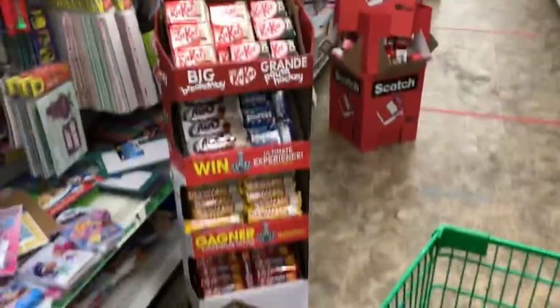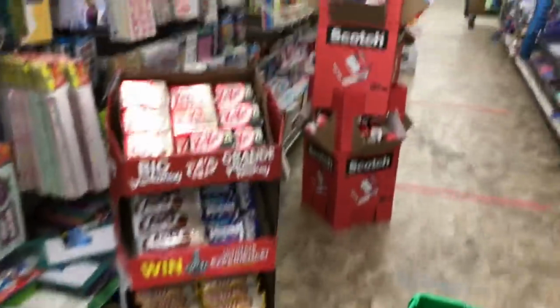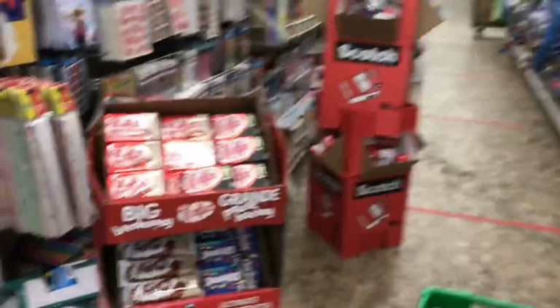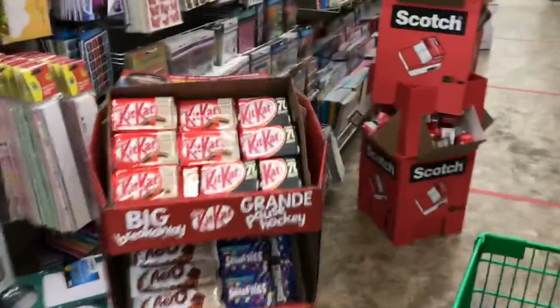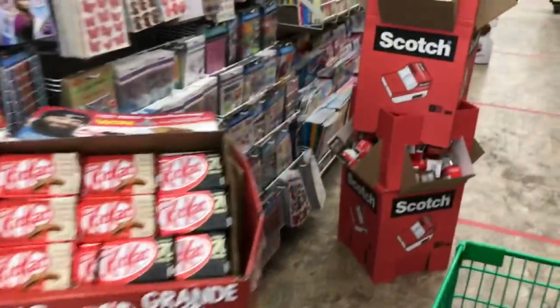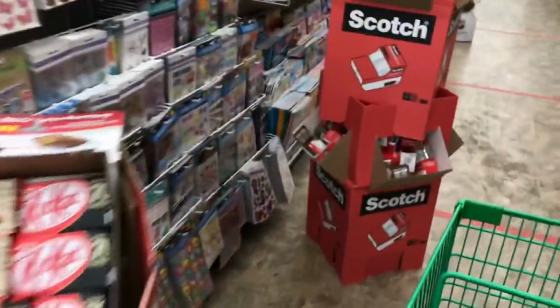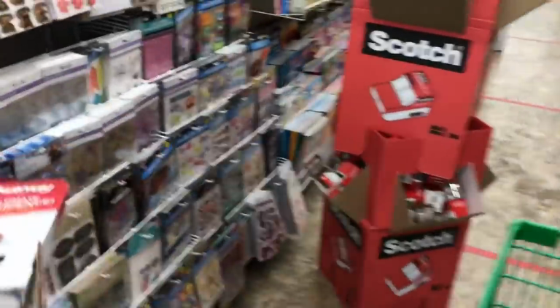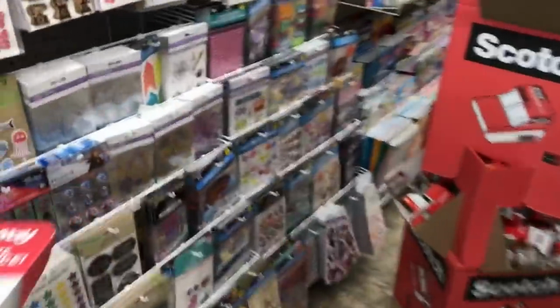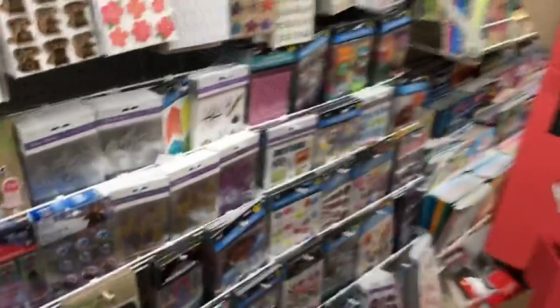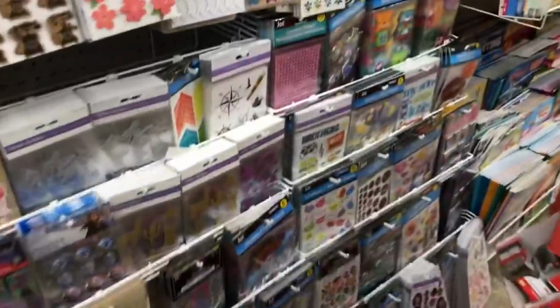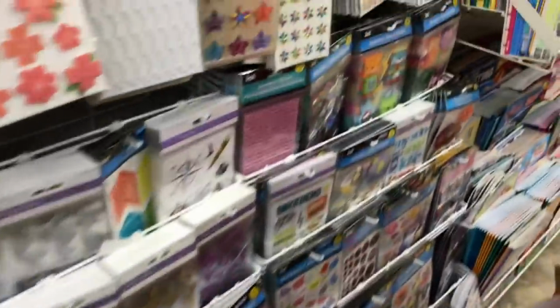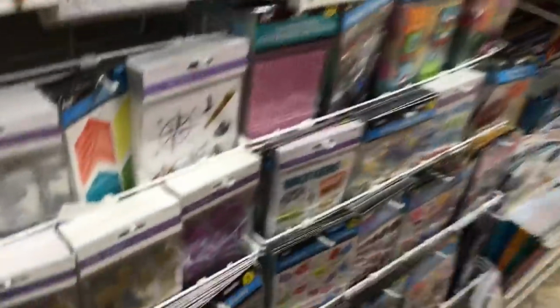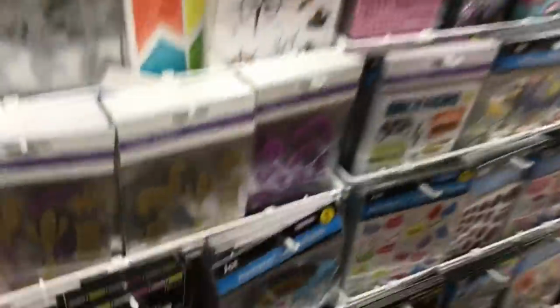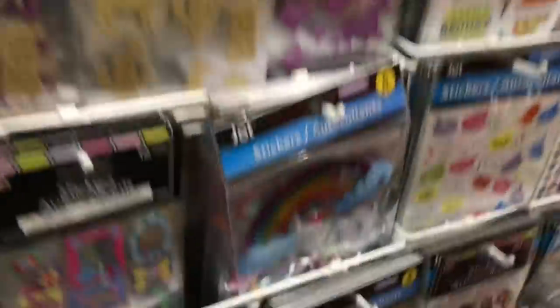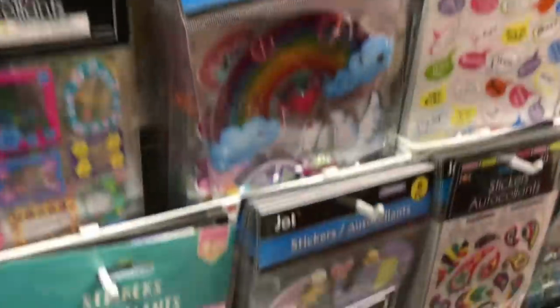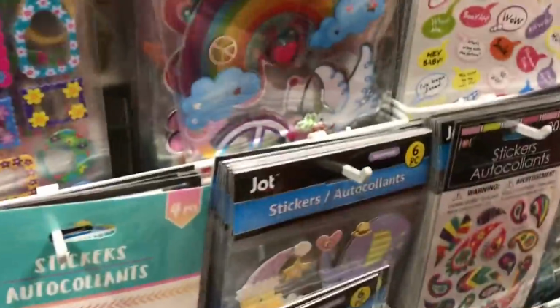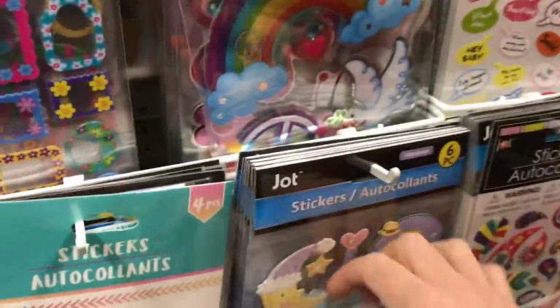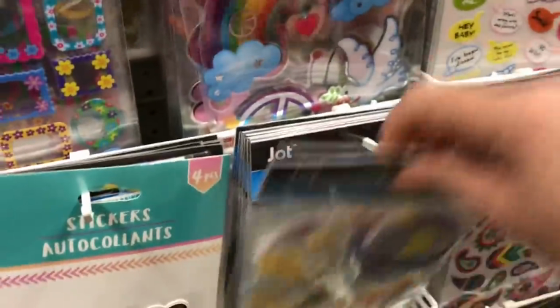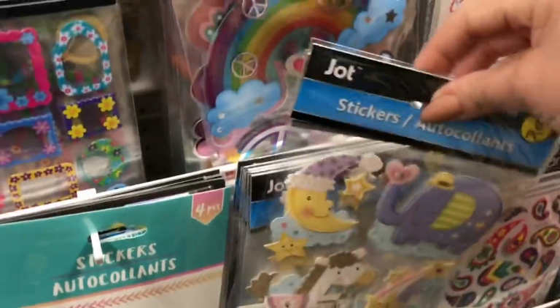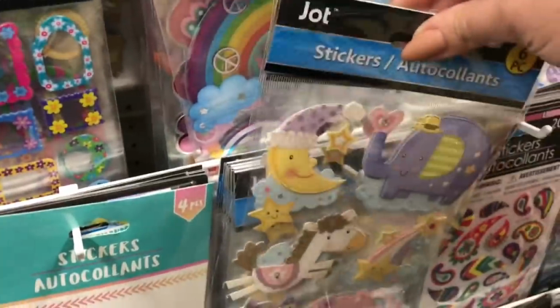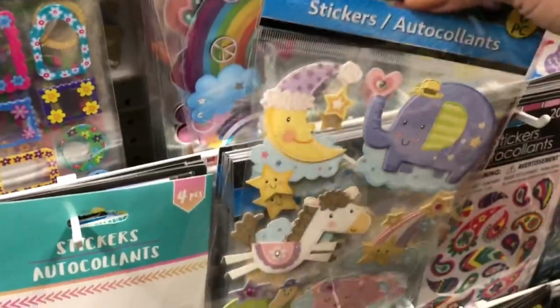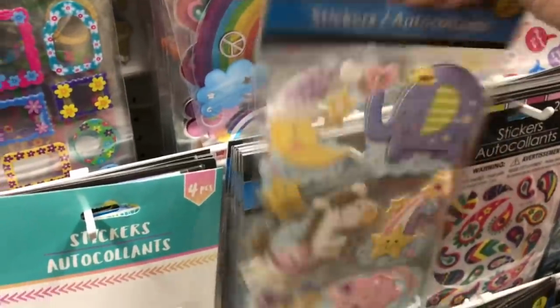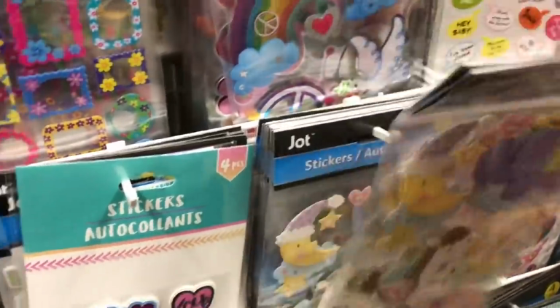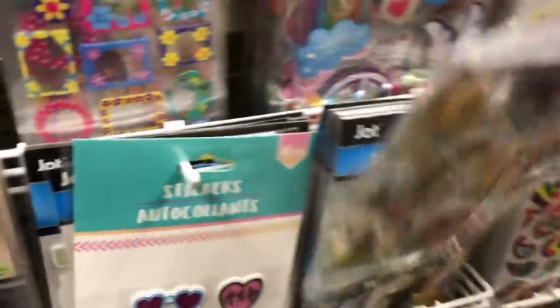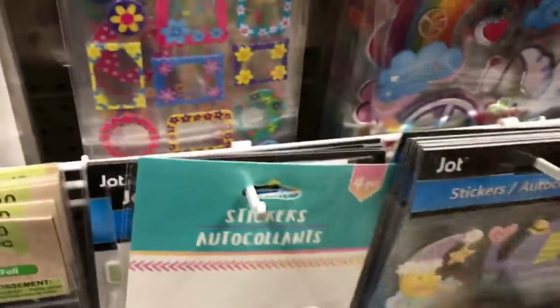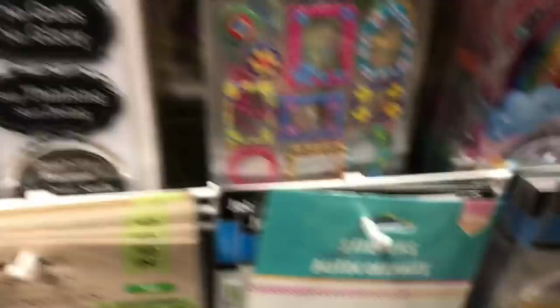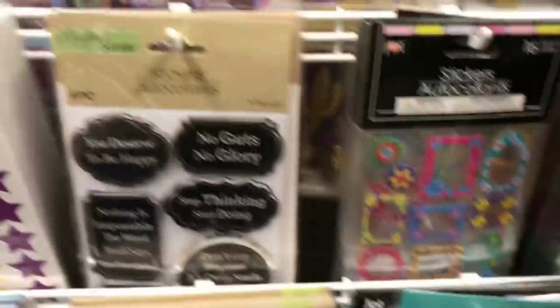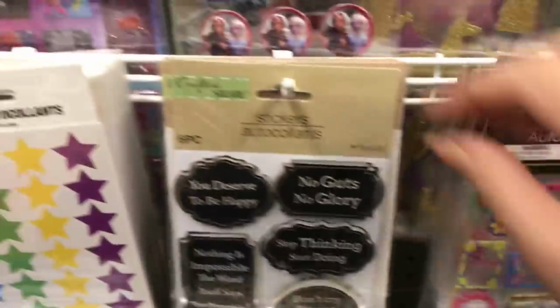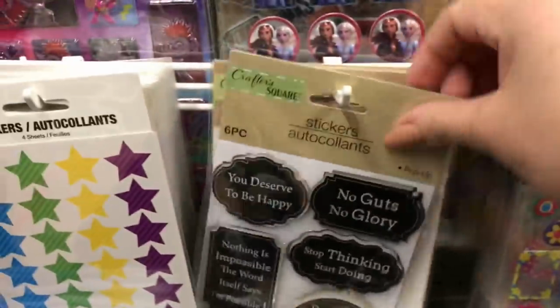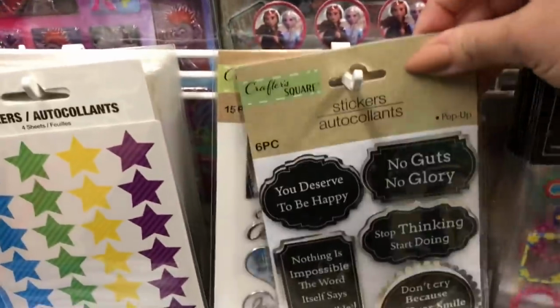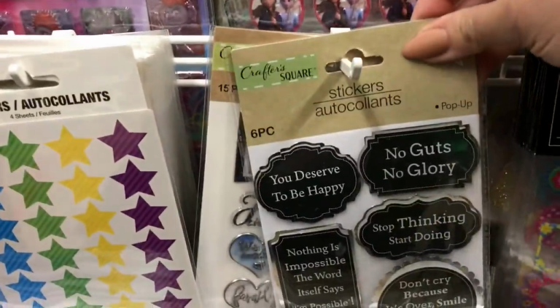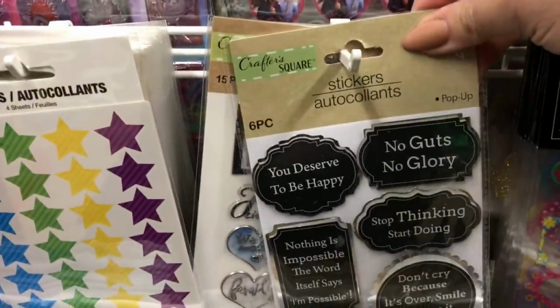I'm going to take a peek at the stickers because I haven't really gone through them thoroughly. I've been looking at the Christmas stickers but haven't come here yet. These ones are so cute - I love the little elephant. Let's see if there's anything new. I think these are newer too.